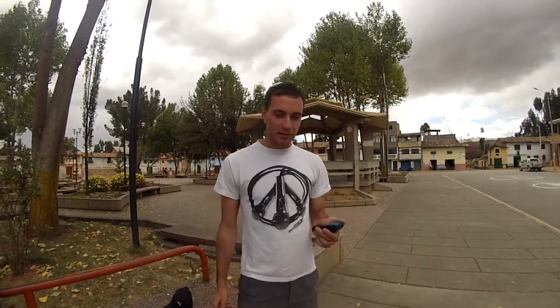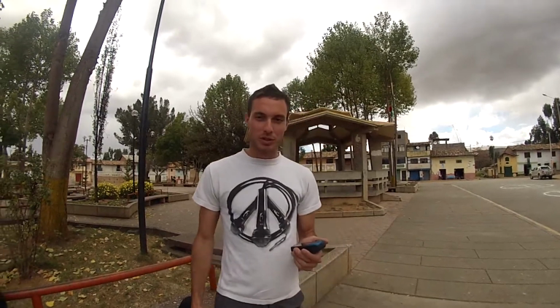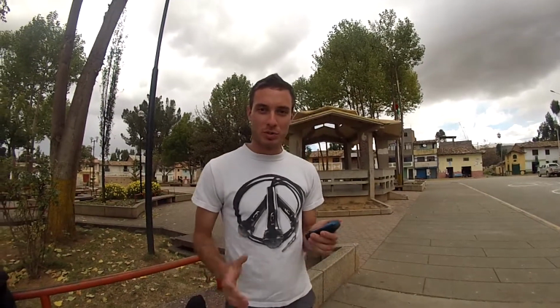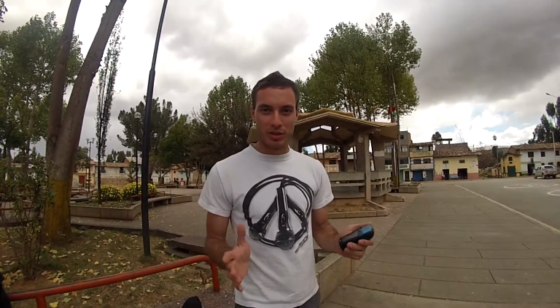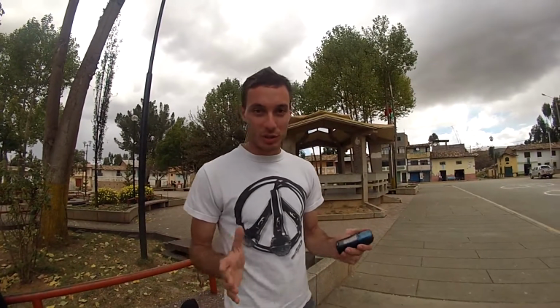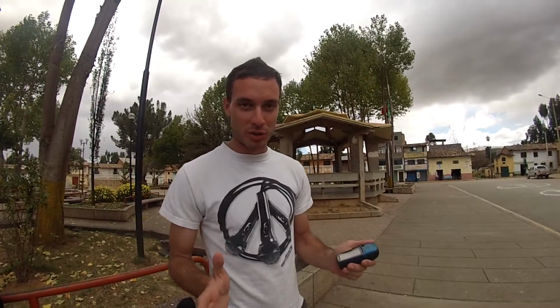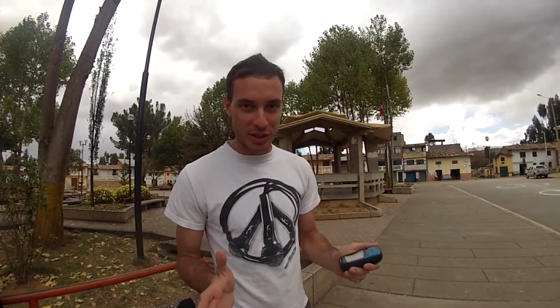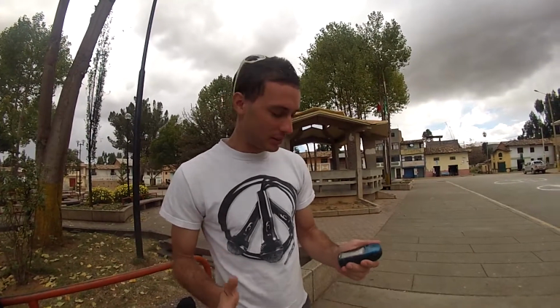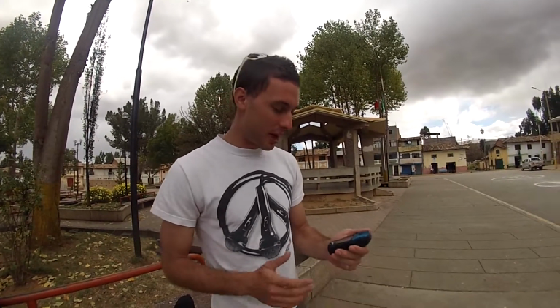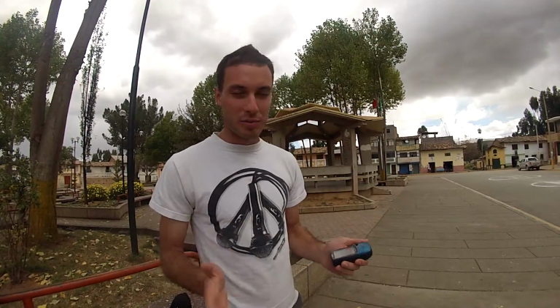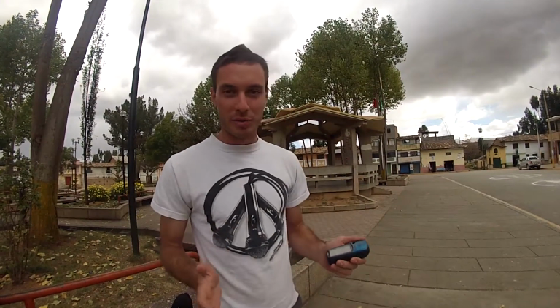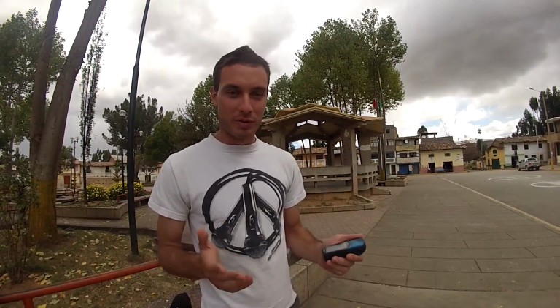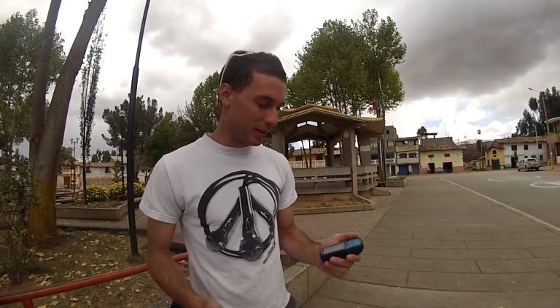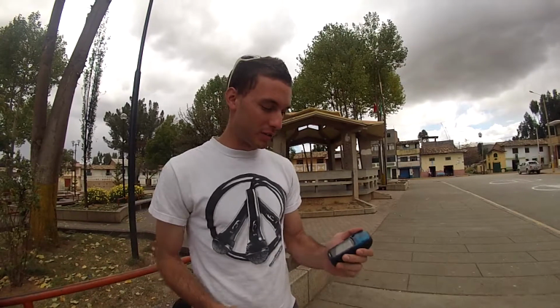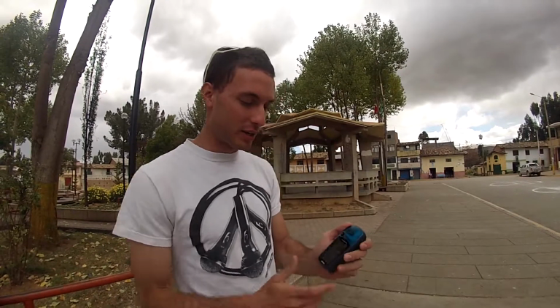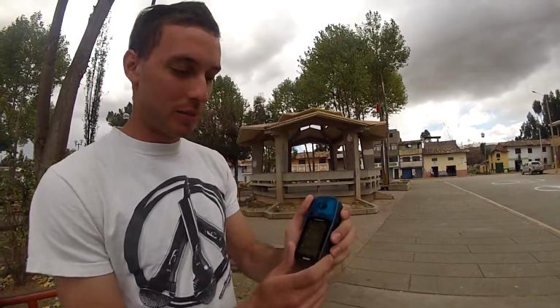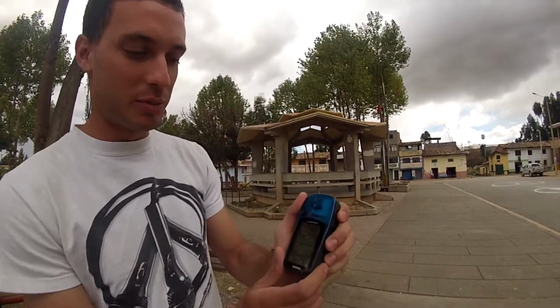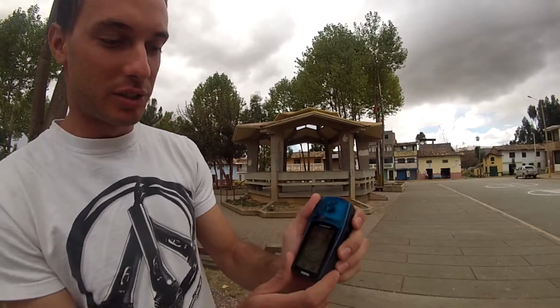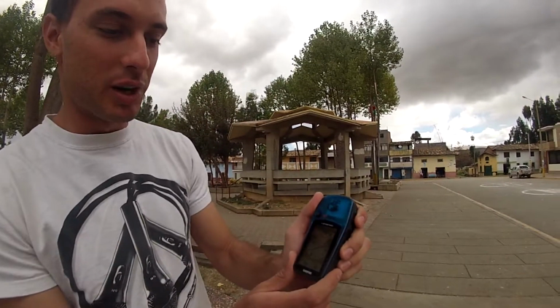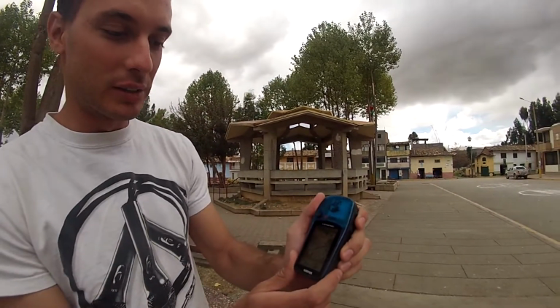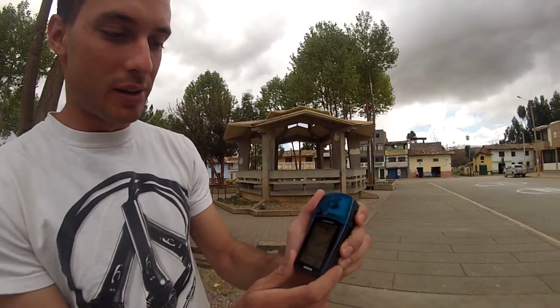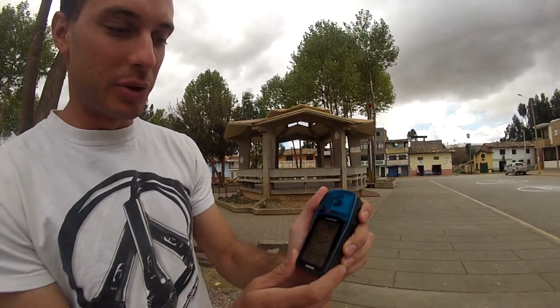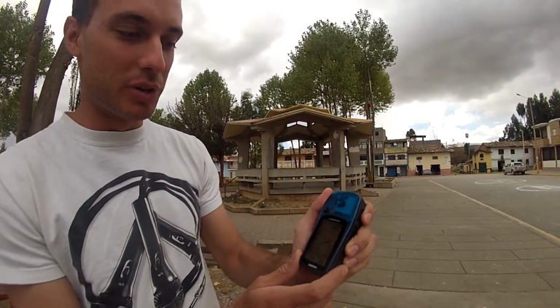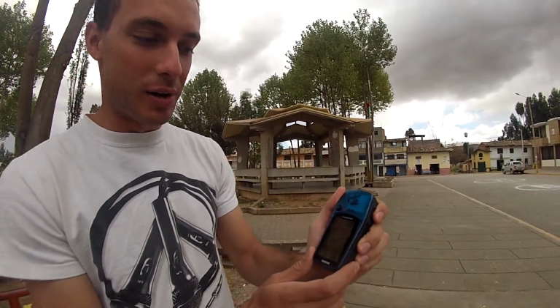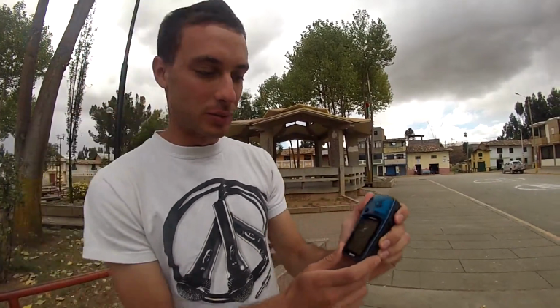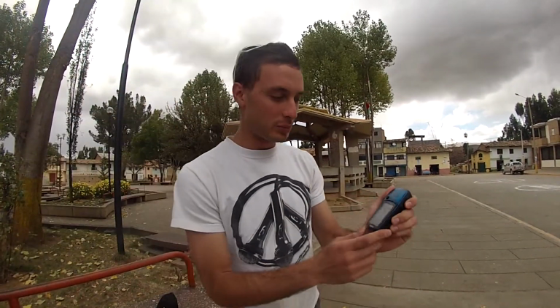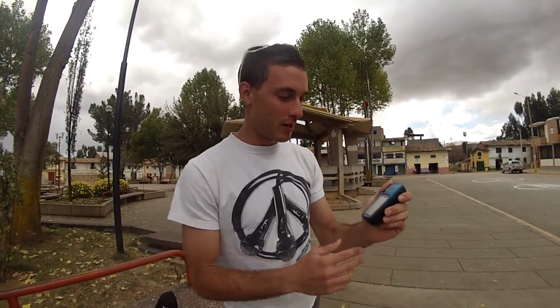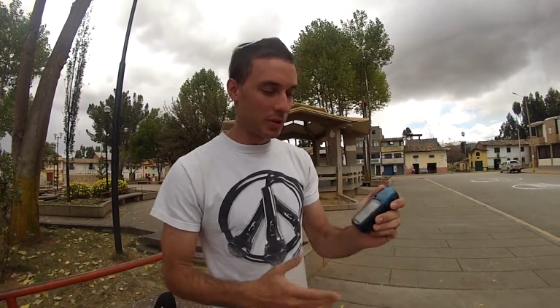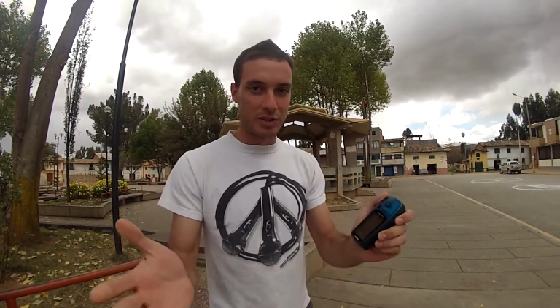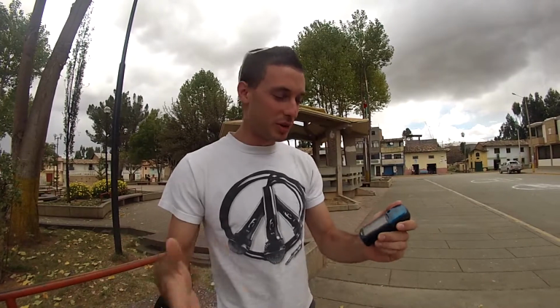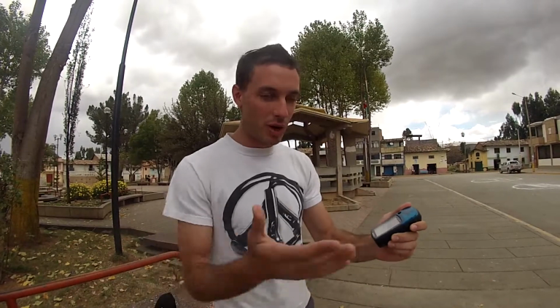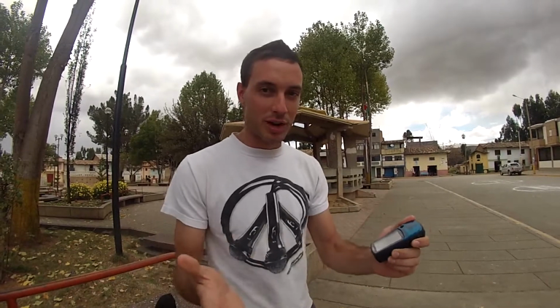Alright, so this is my first time doing geocaching. I've heard about it but I've never done it. I've got my GPS system here, and Elaine just taught me what I'm gonna do now — you have to walk around.